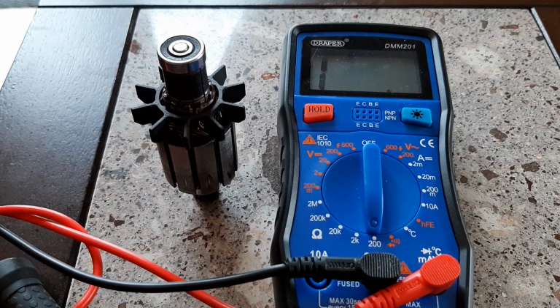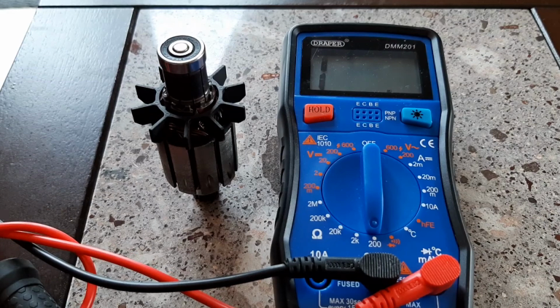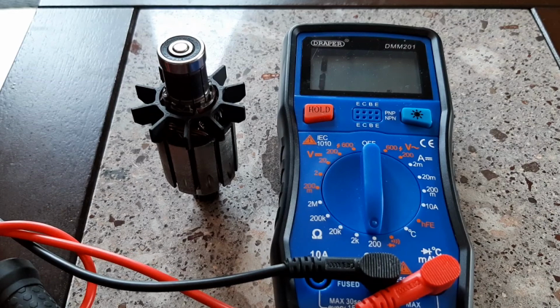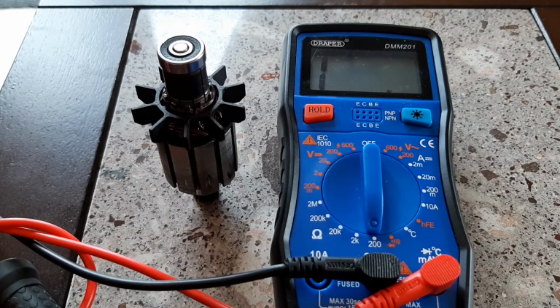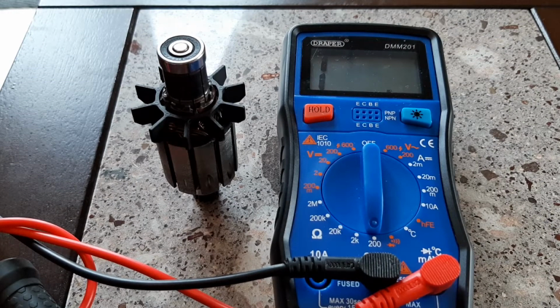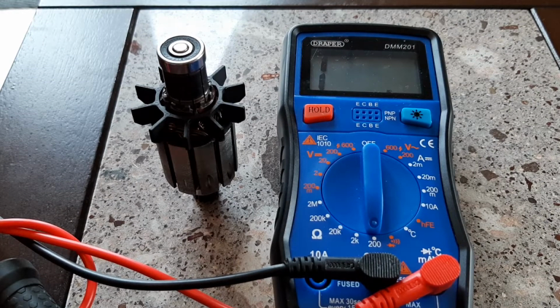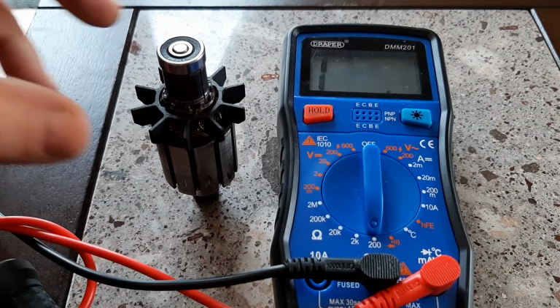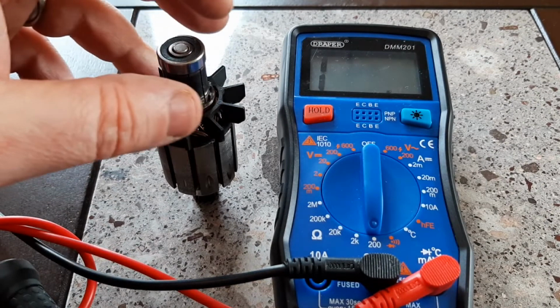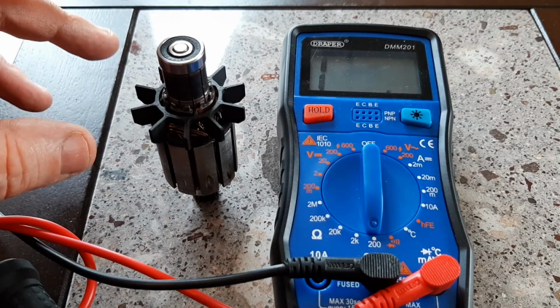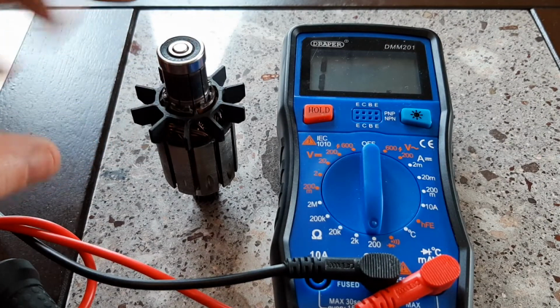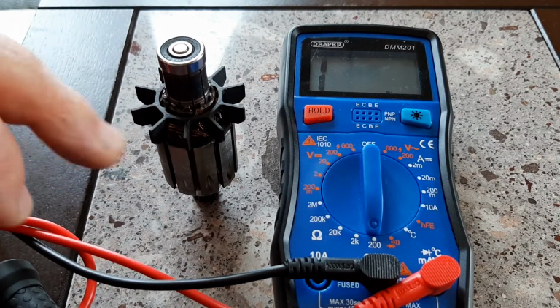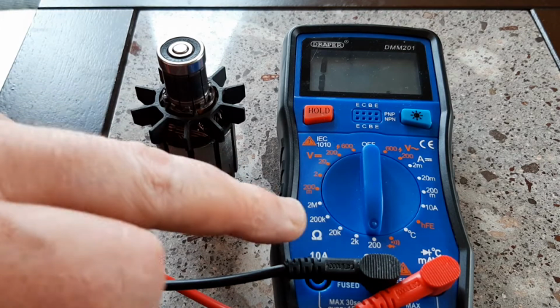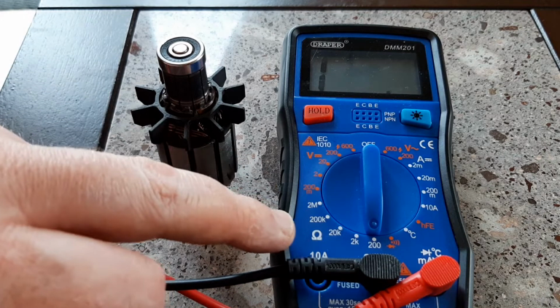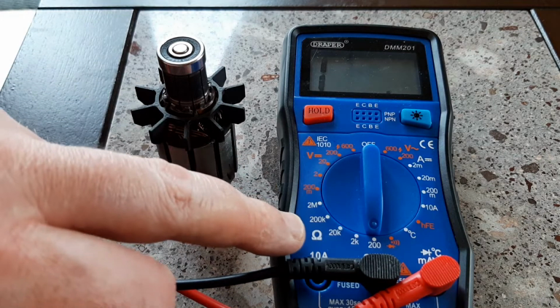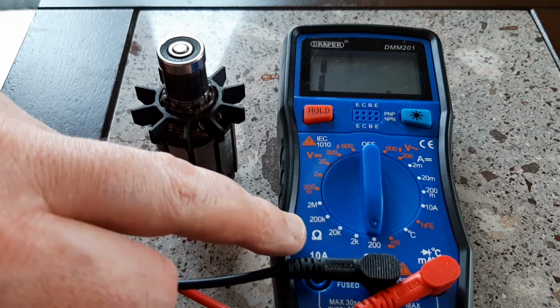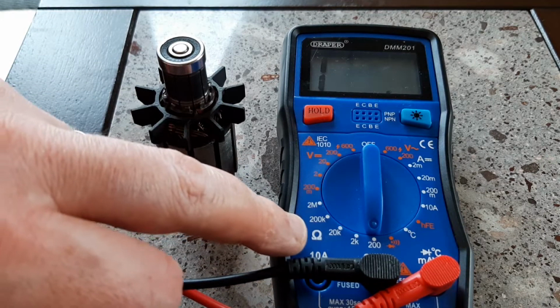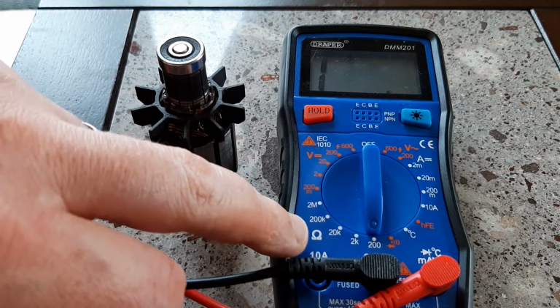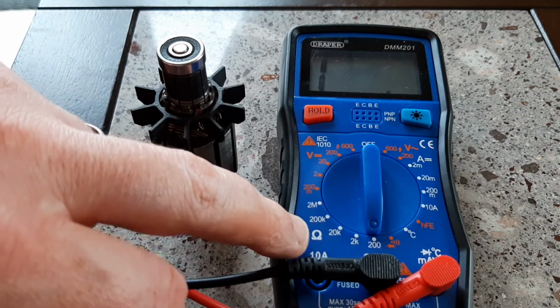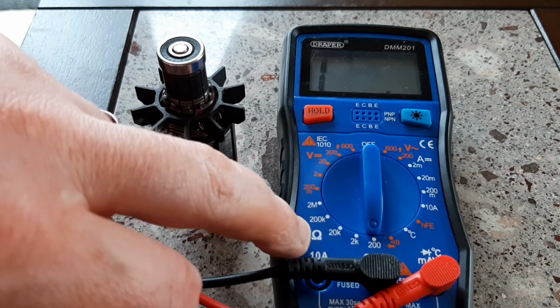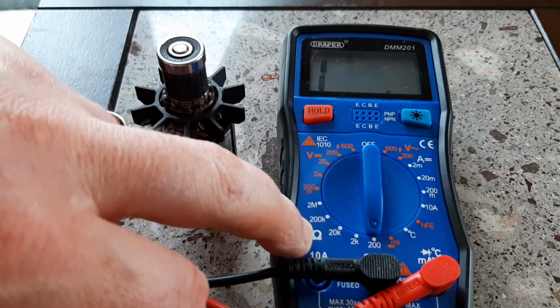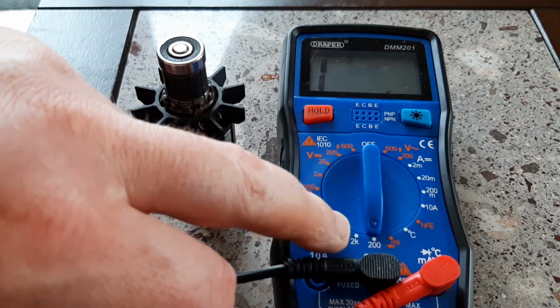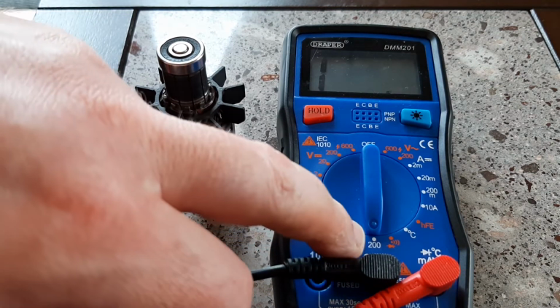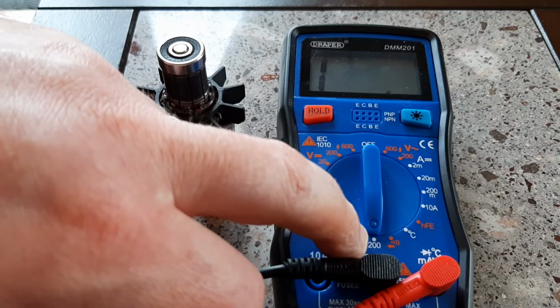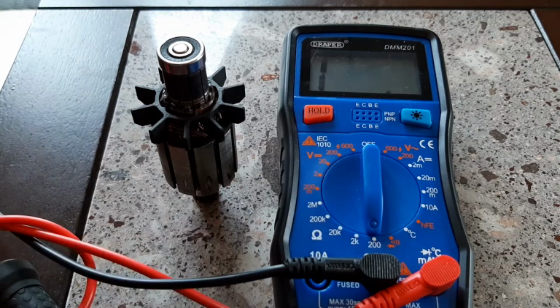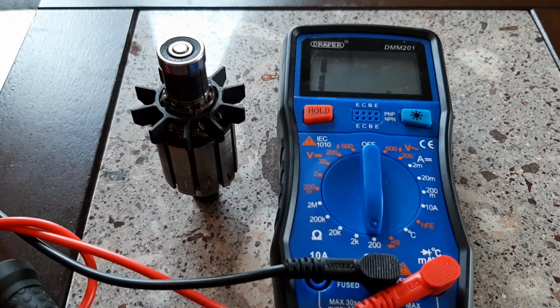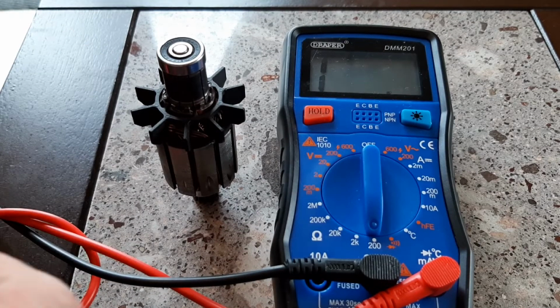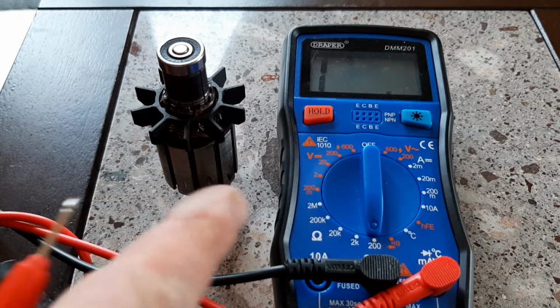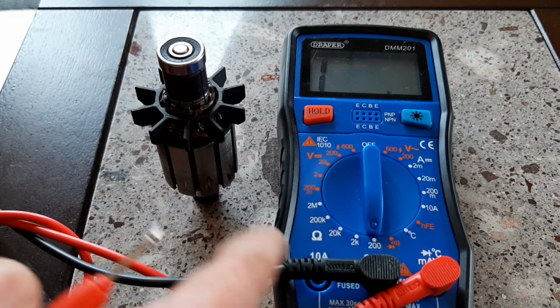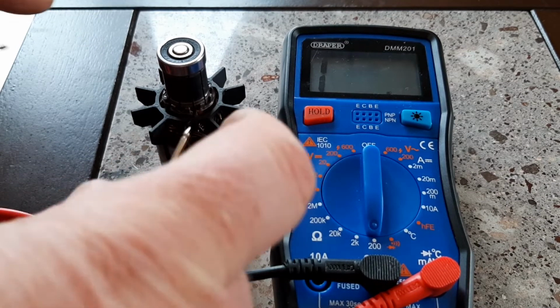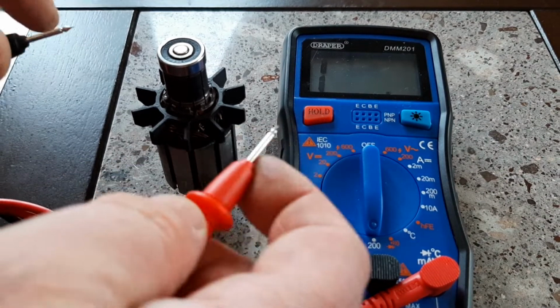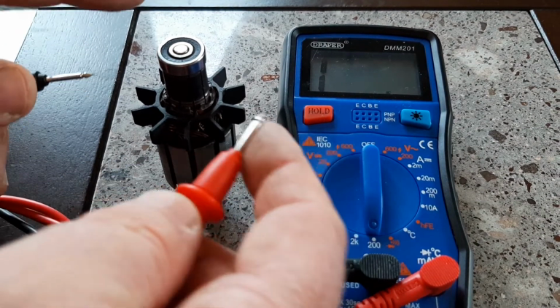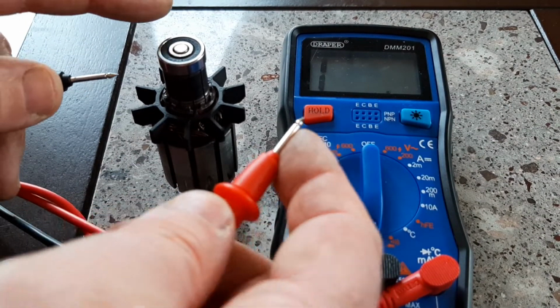This is how you test an armature to see if it's good or not. There are actually three tests you can do. First of all, you set your multimeter to ohms — the lowest setting on your multimeter — and you get the two probes.